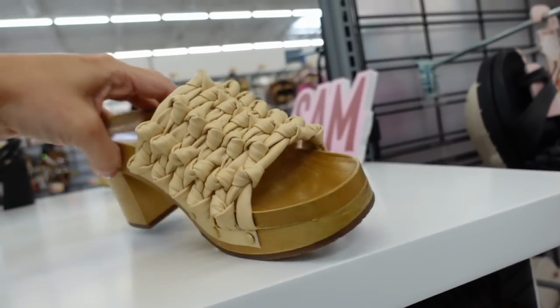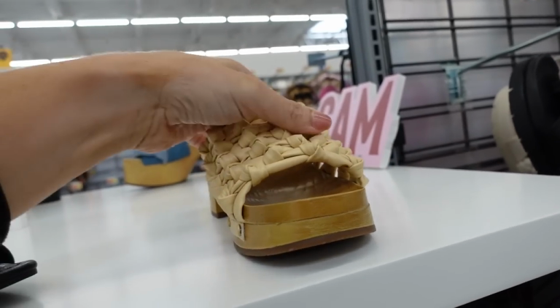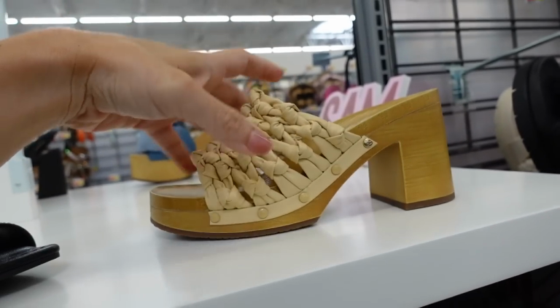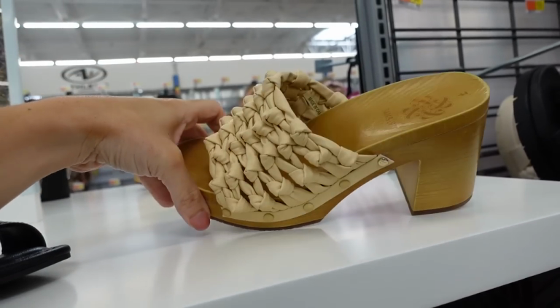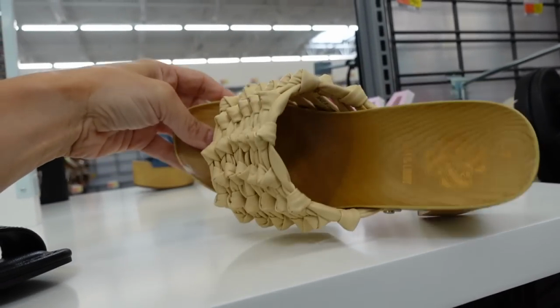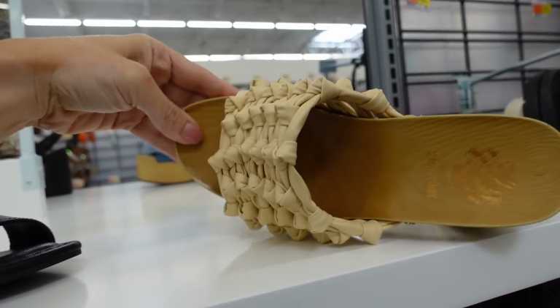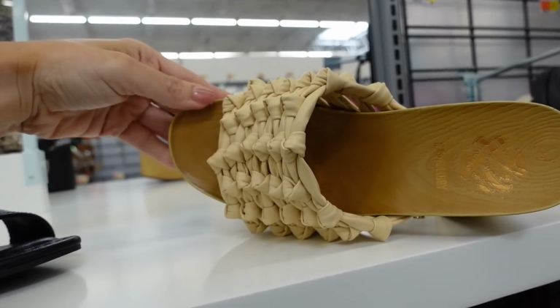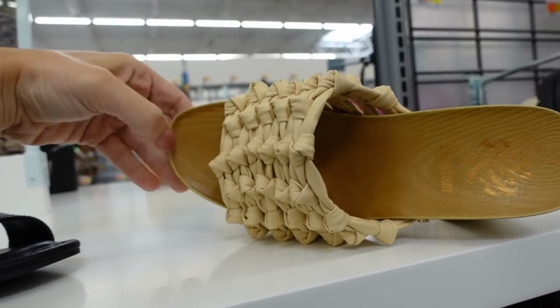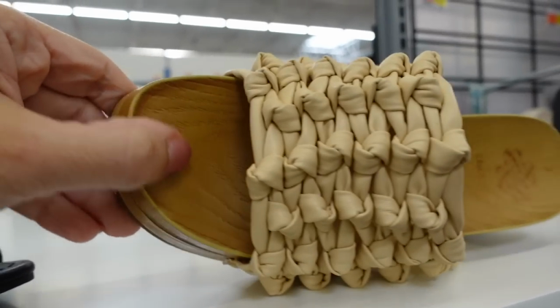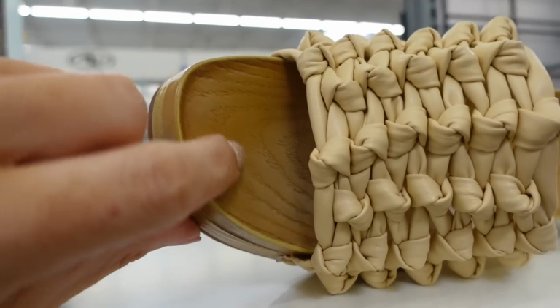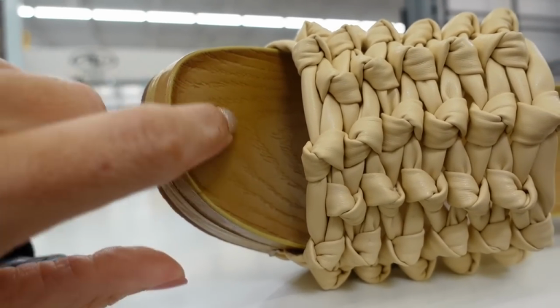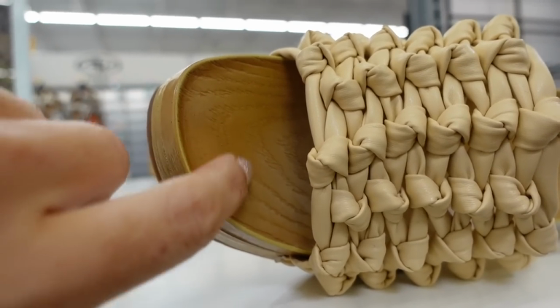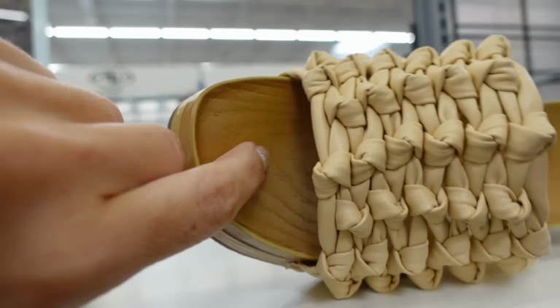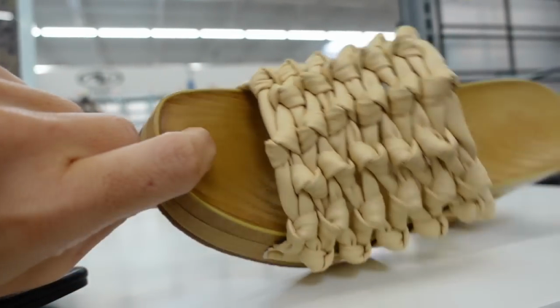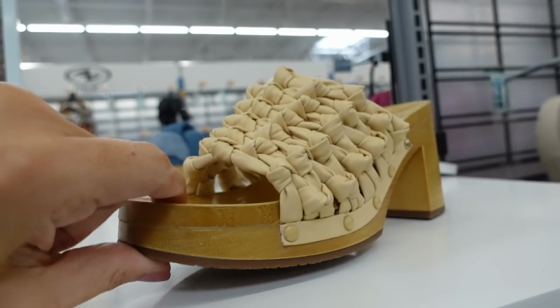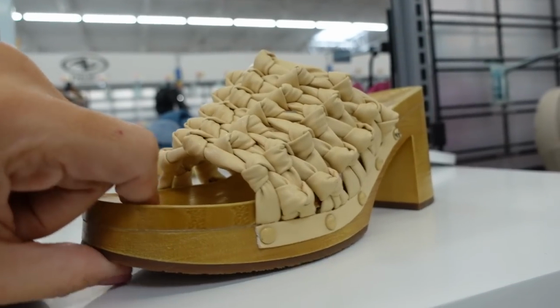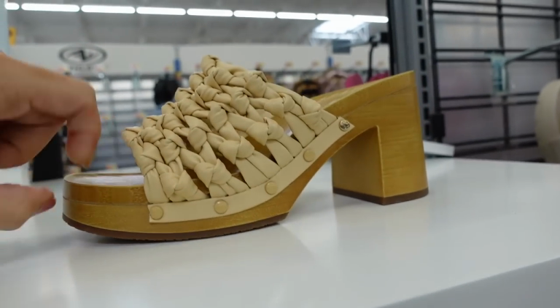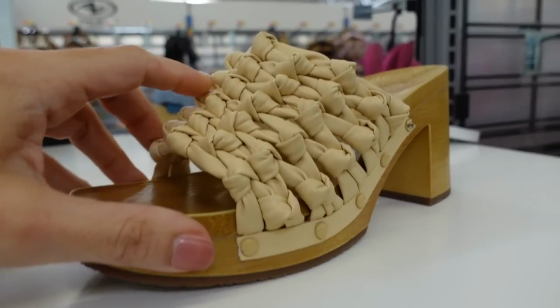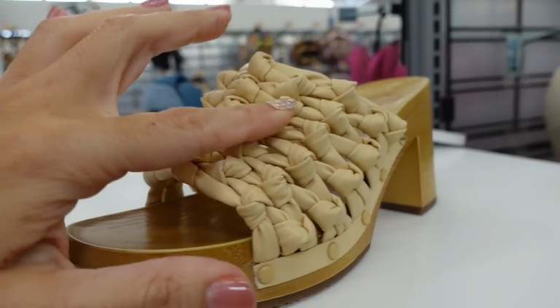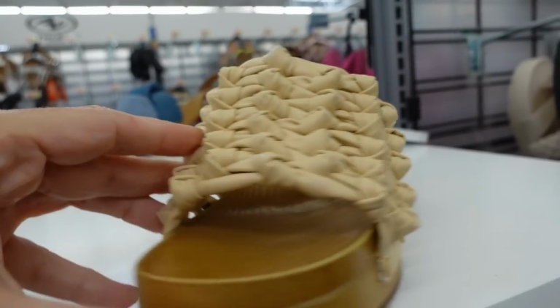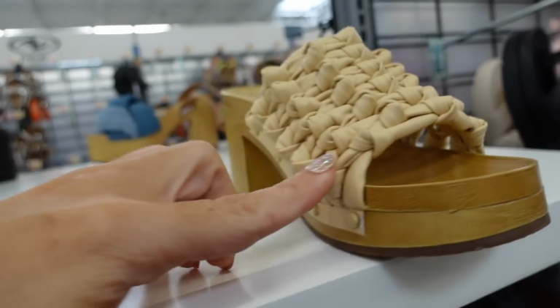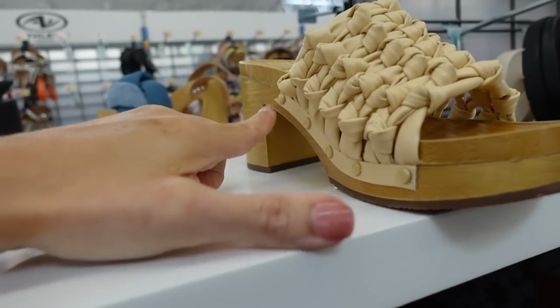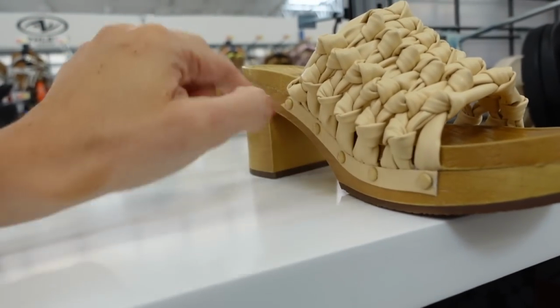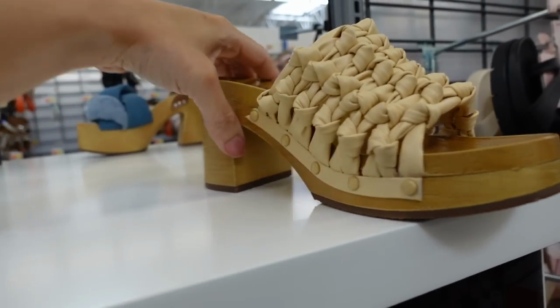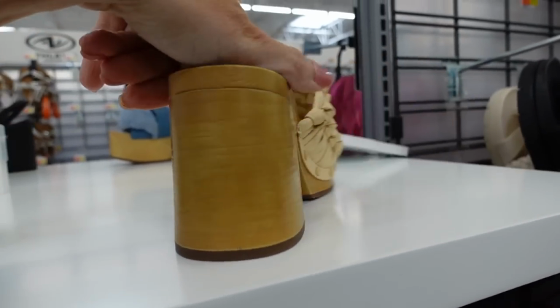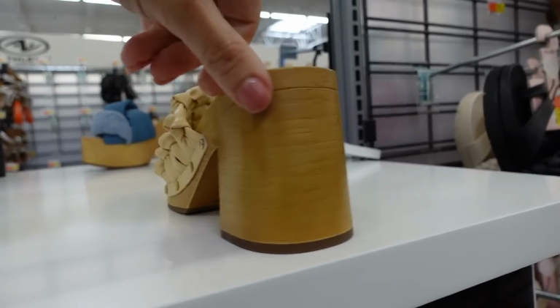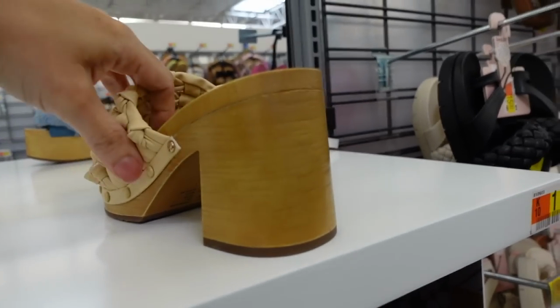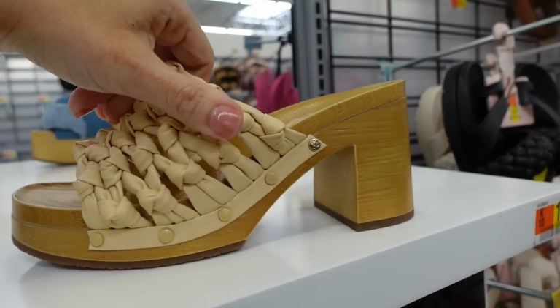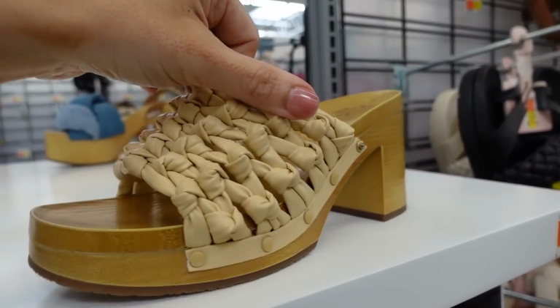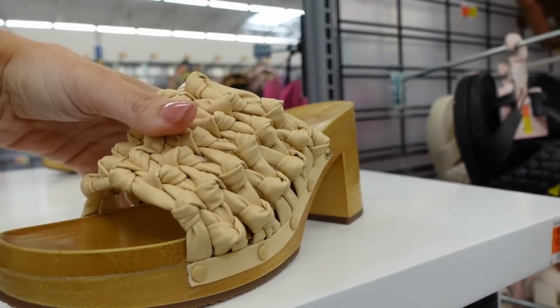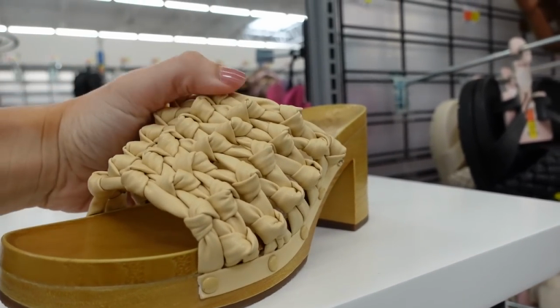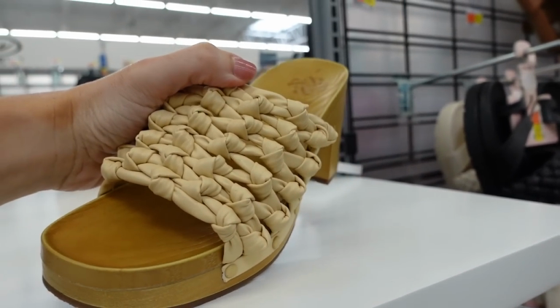A wood clog-style sandal from Sam & Libby. This has a rounded toe and the material looks like wood but it's just memory foam — it's pretty soft. It has that knotted faux leather detail with grommets on the side and a chunky heel in the back. These were regularly $40.